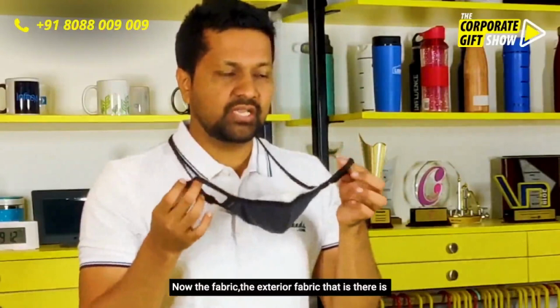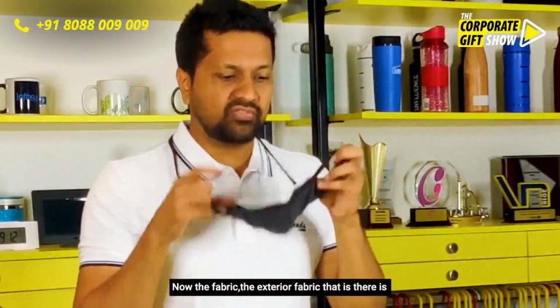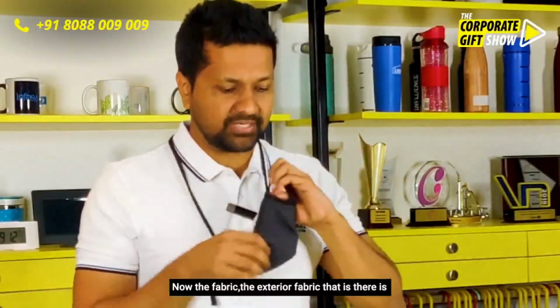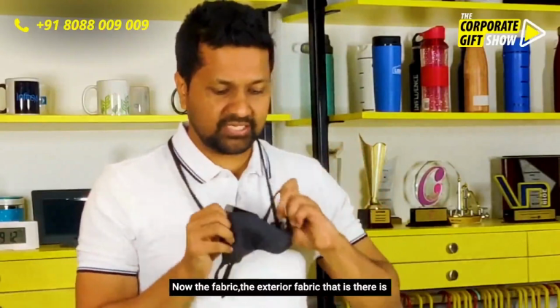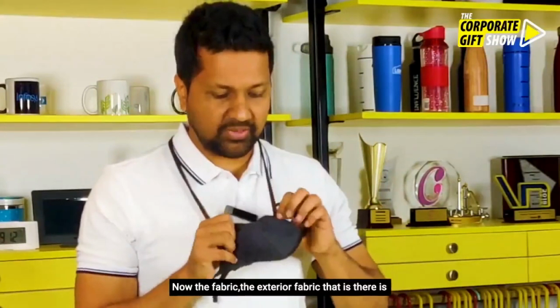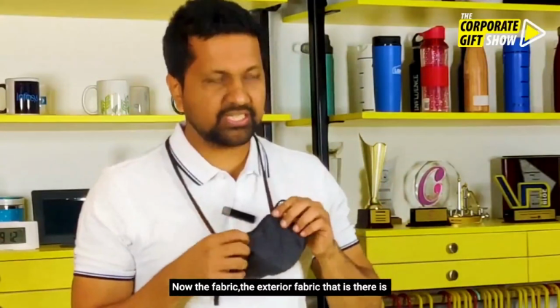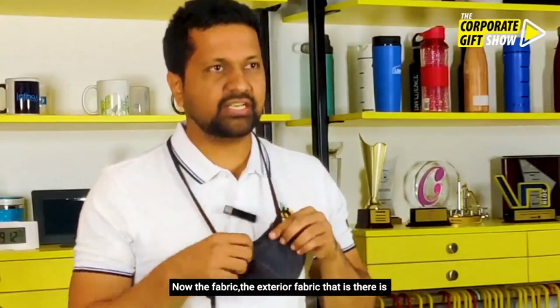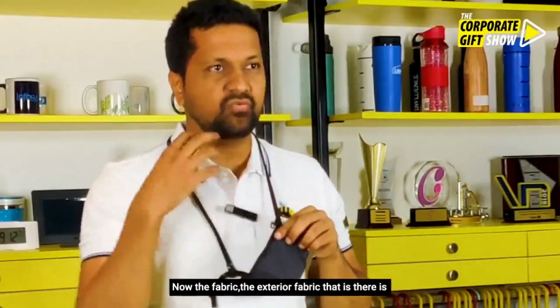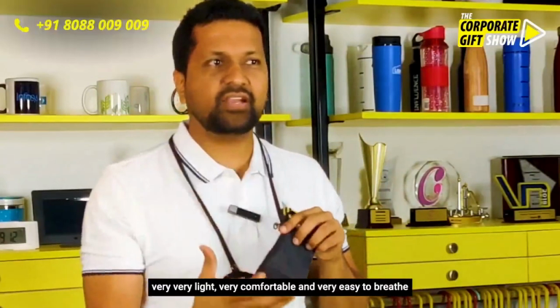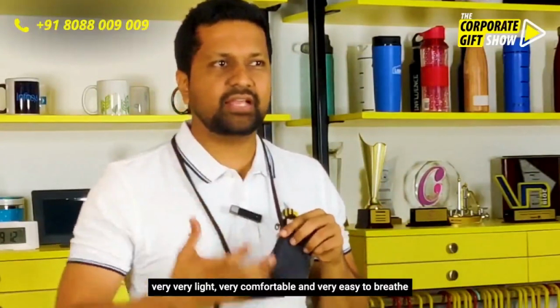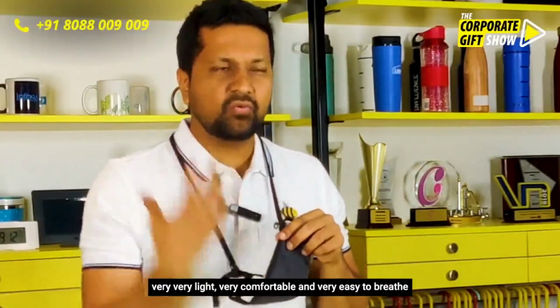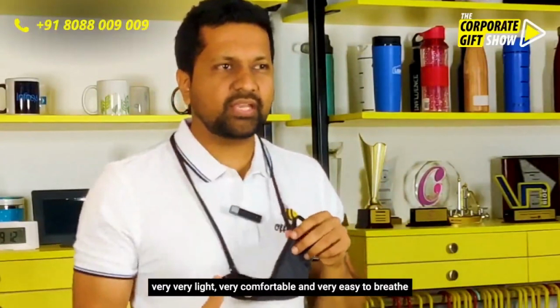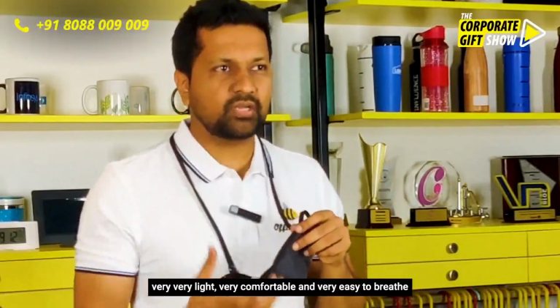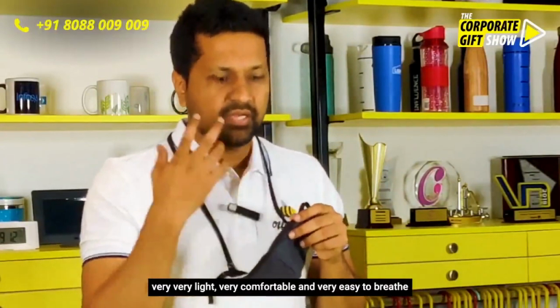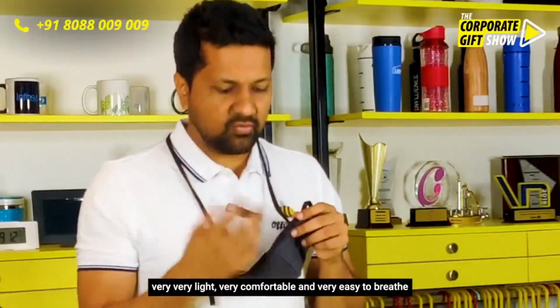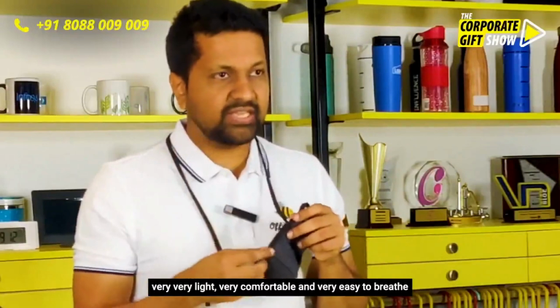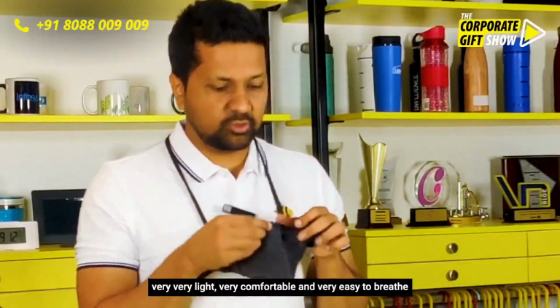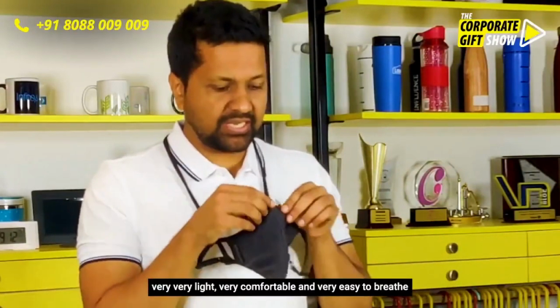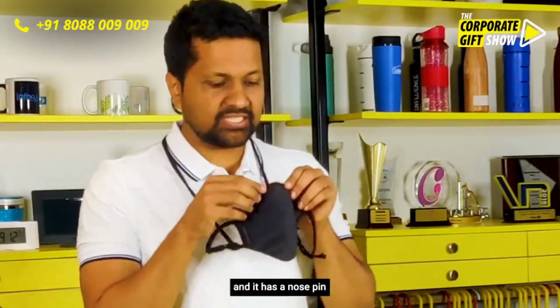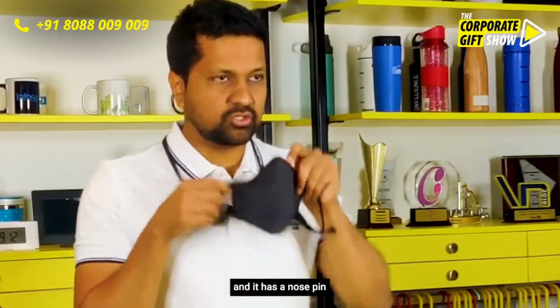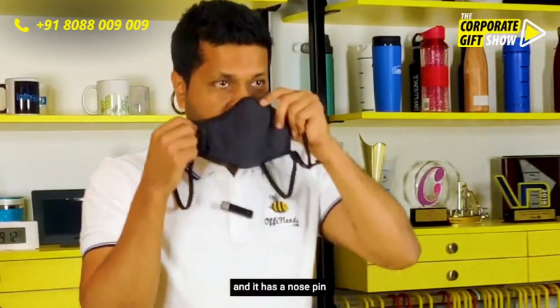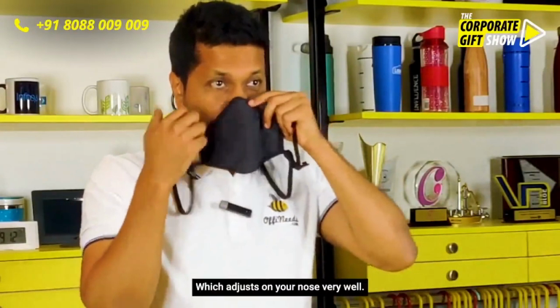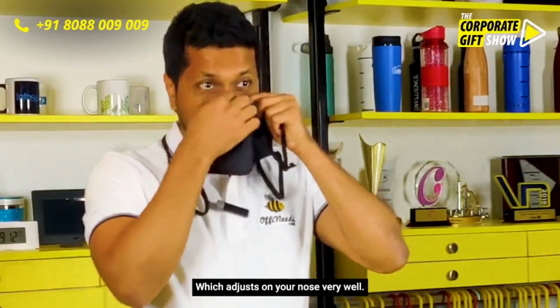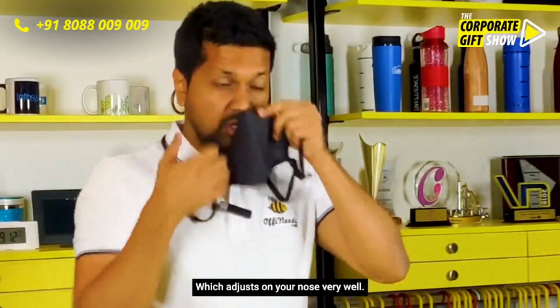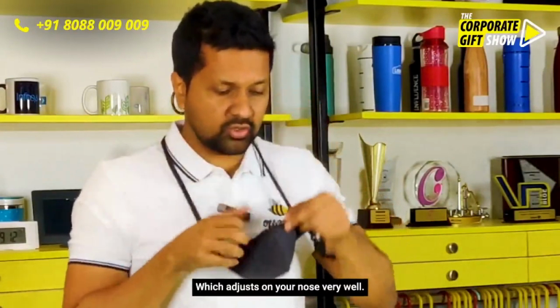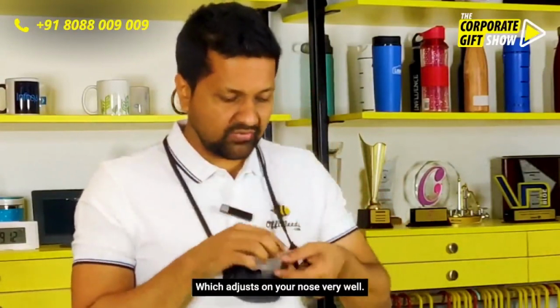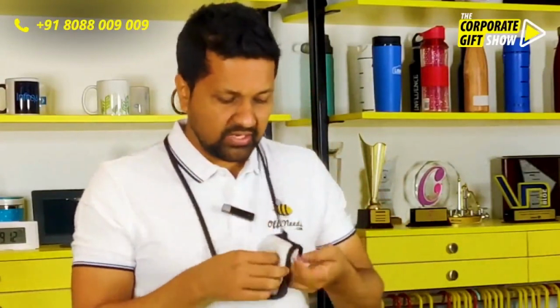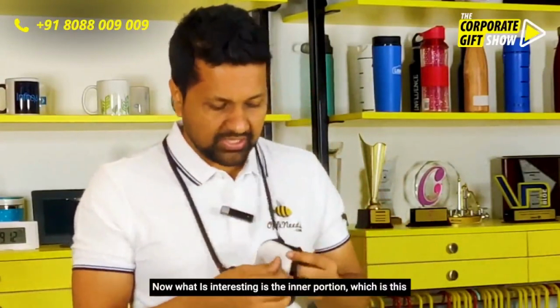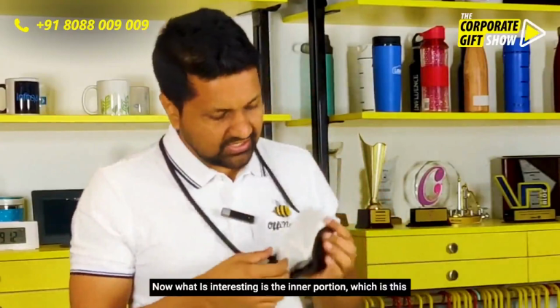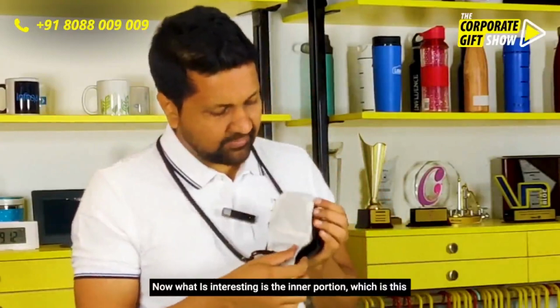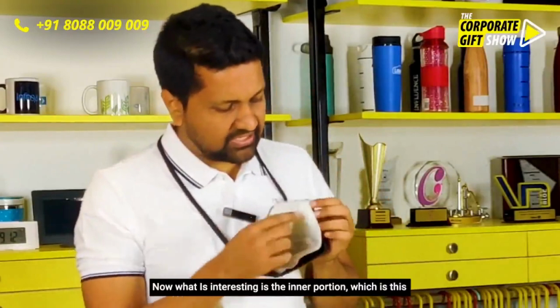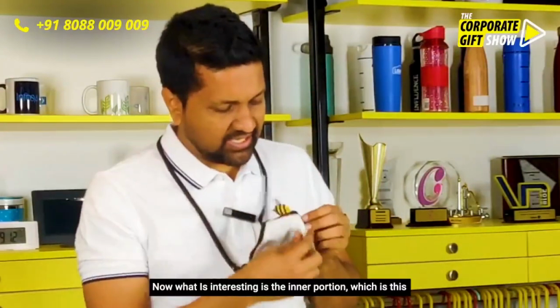The exterior fabric is very, very light, very comfortable, and very easy to breathe through. It has a nose spin which adjusts on your nose very well.